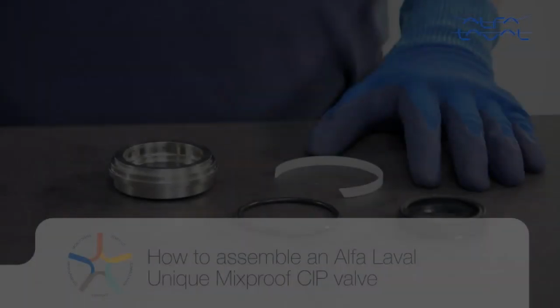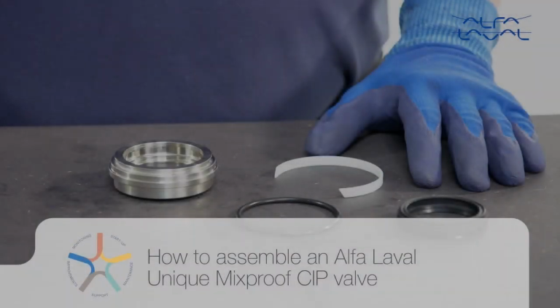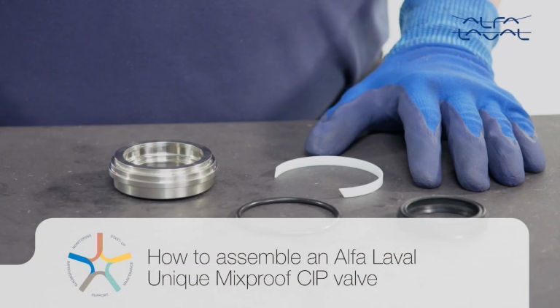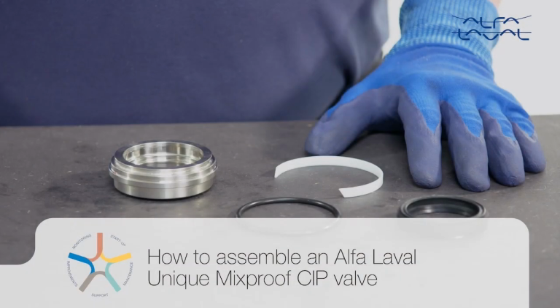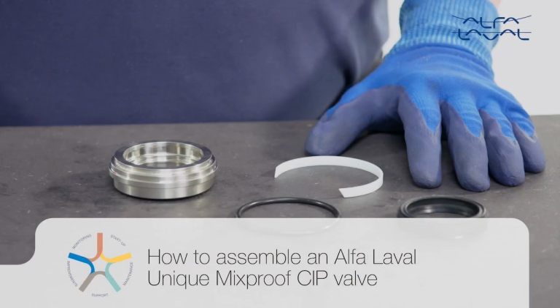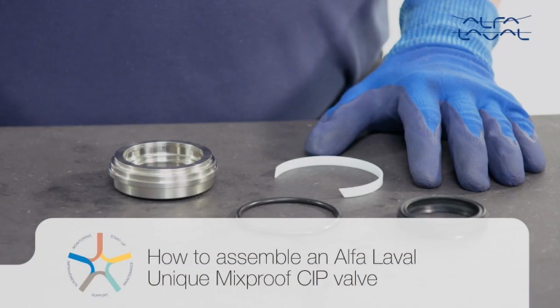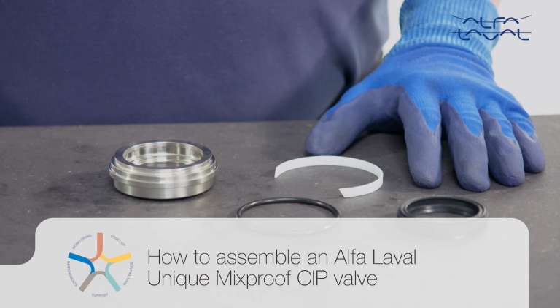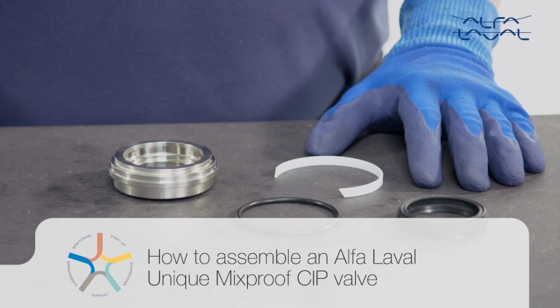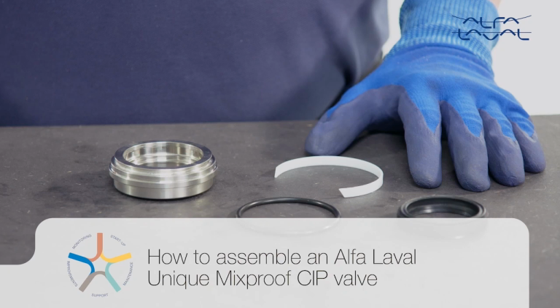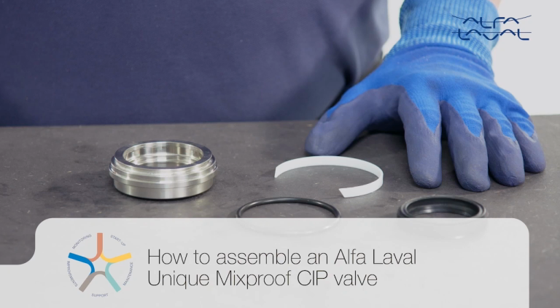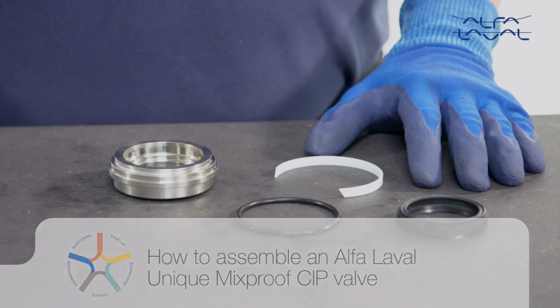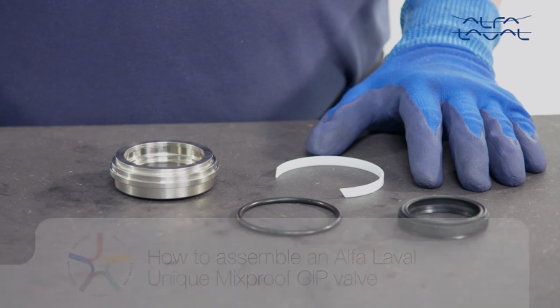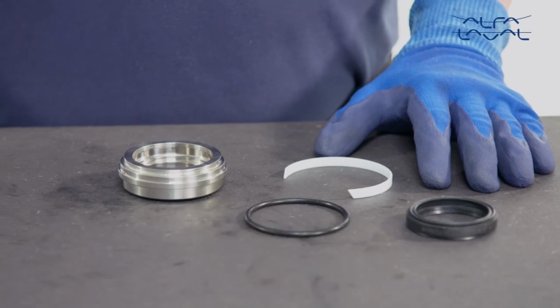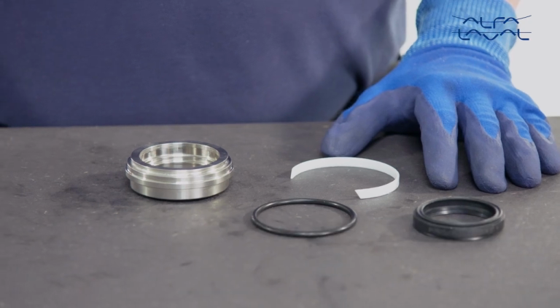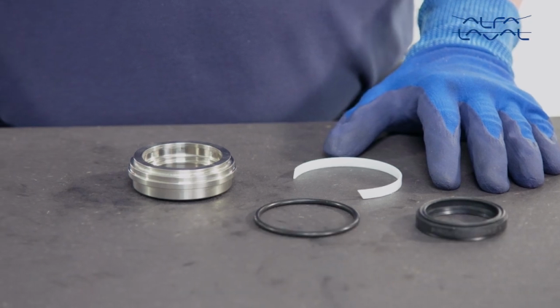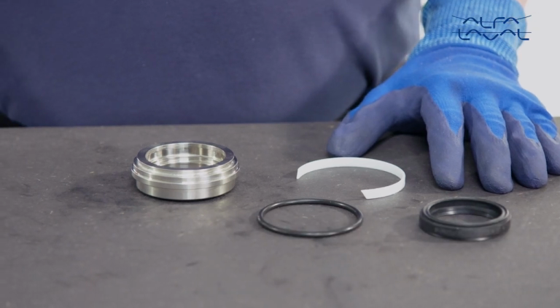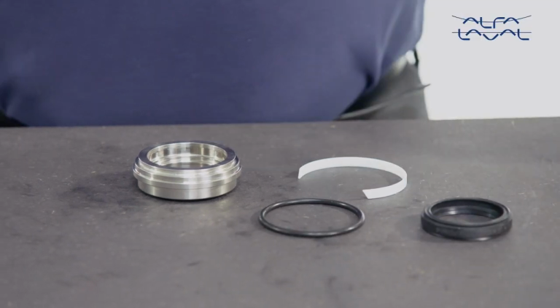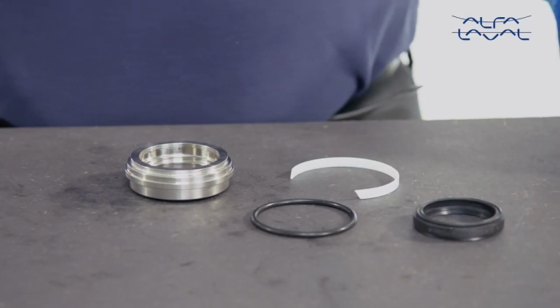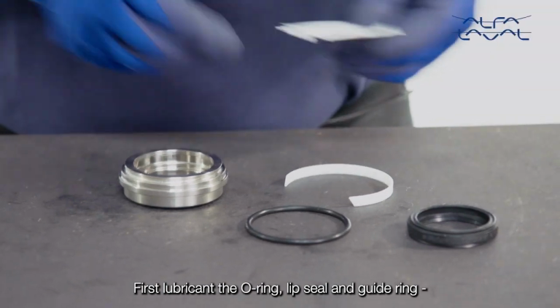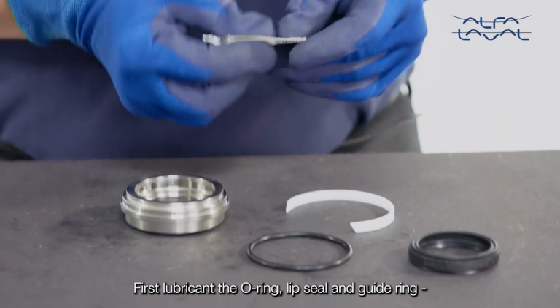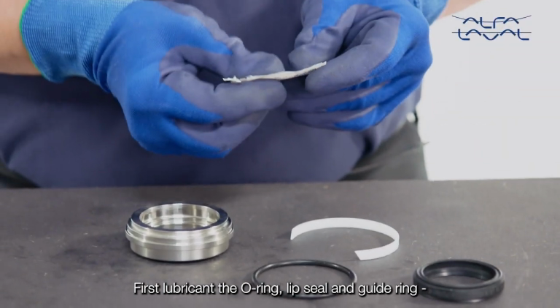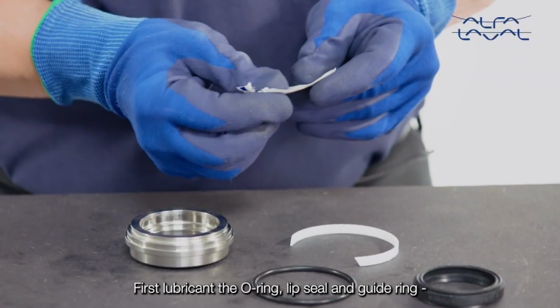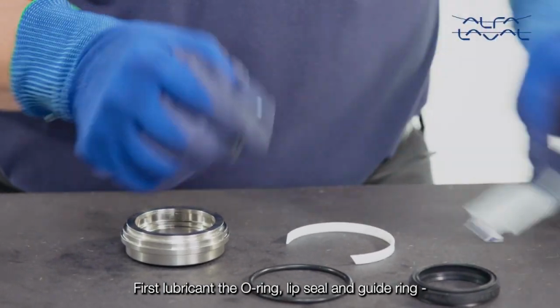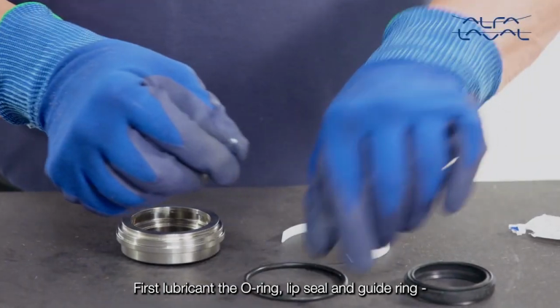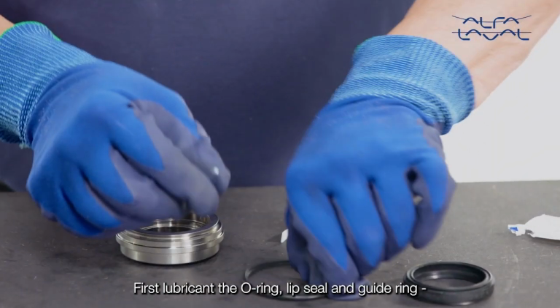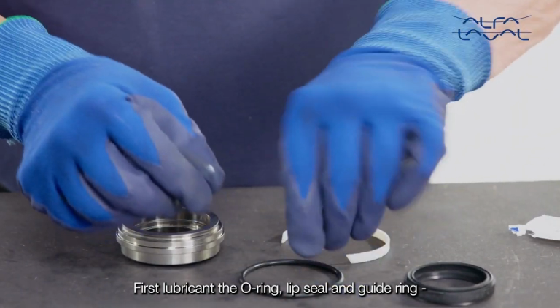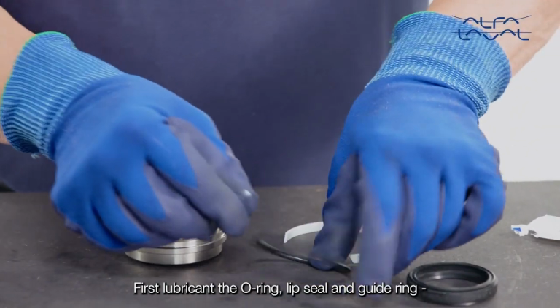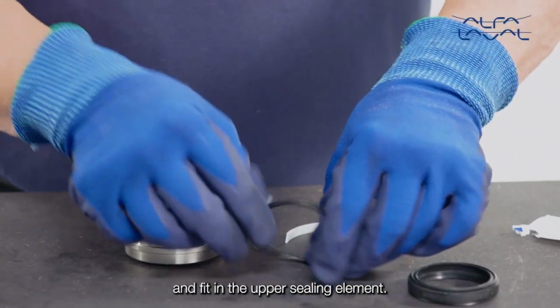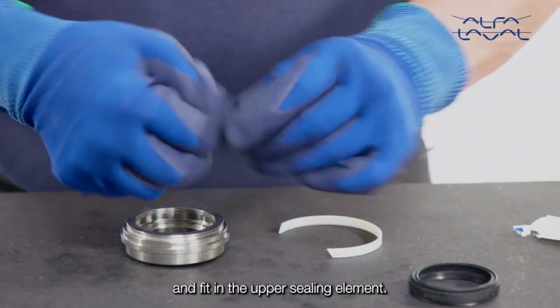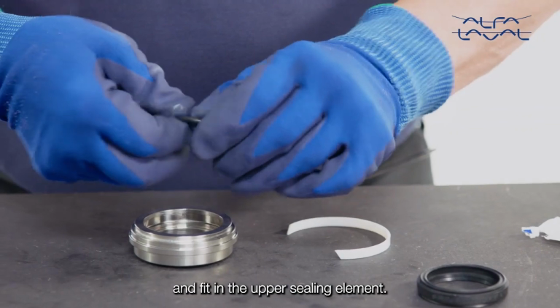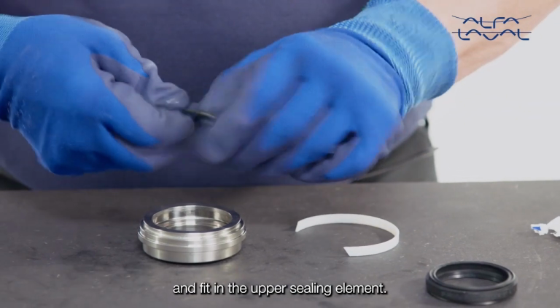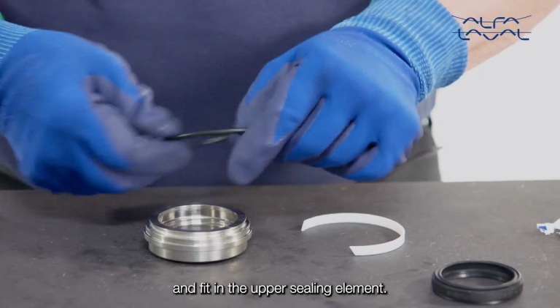How to assemble the Alpha Laval unique mix-proof CIP valve. First, lubricate the O-ring, lip seal and guide ring and fit in the upper sealing element.